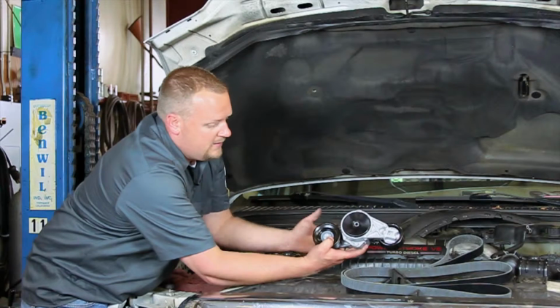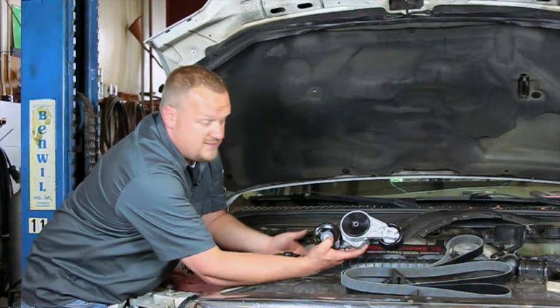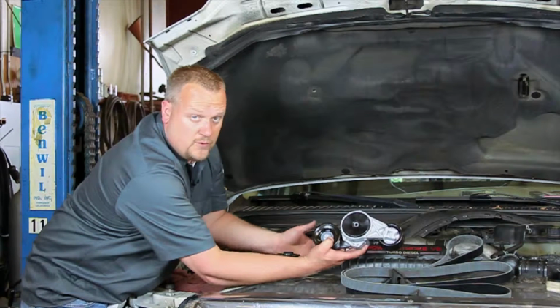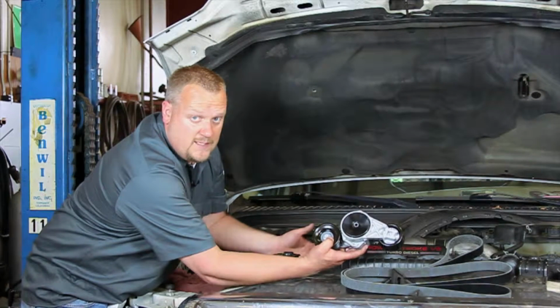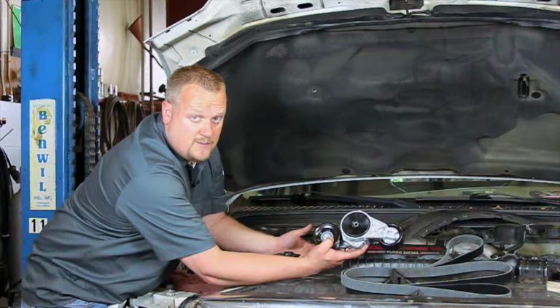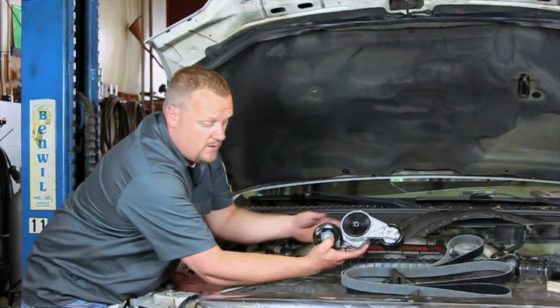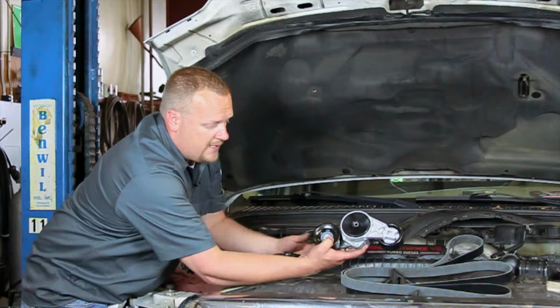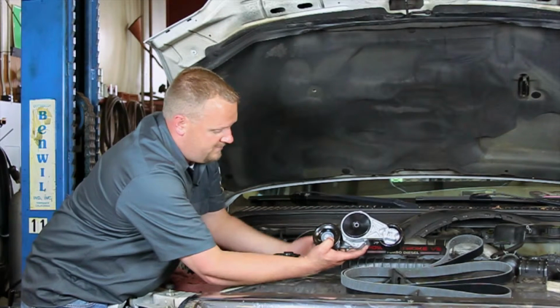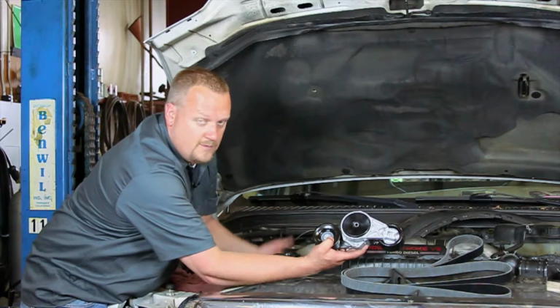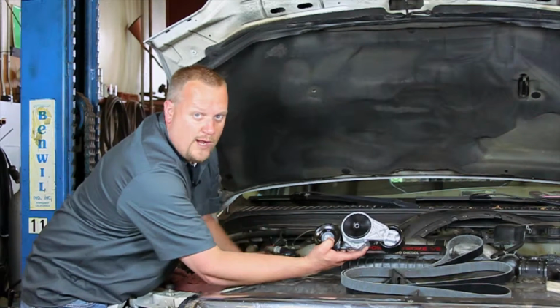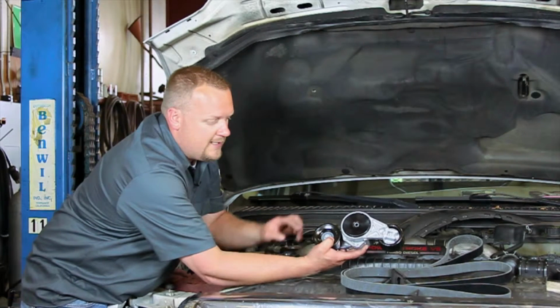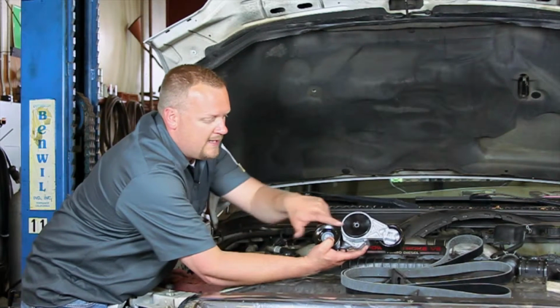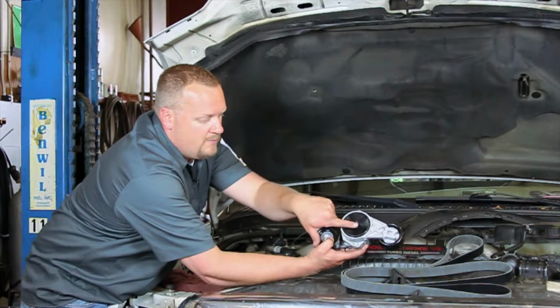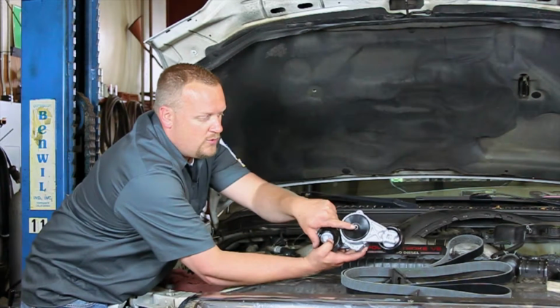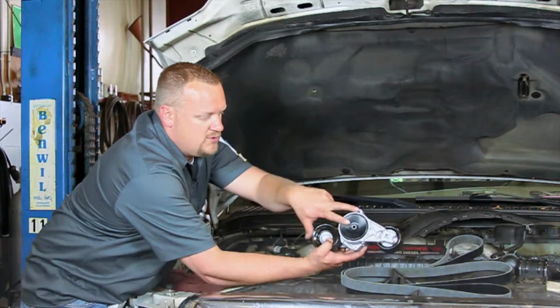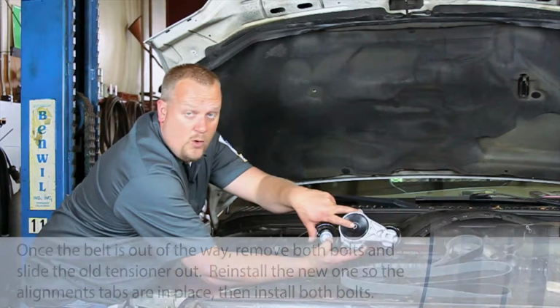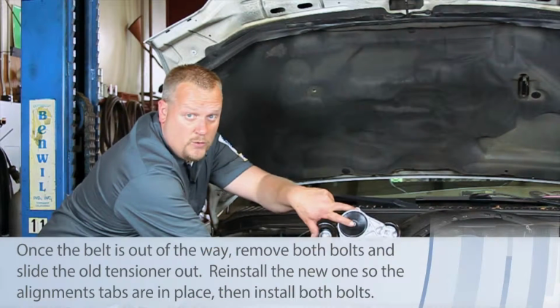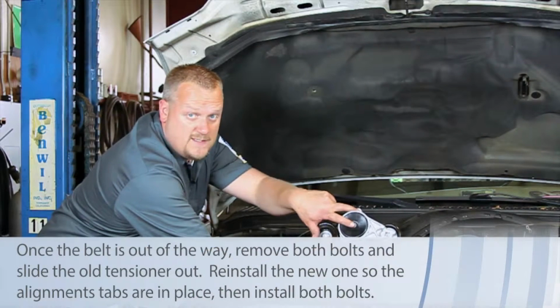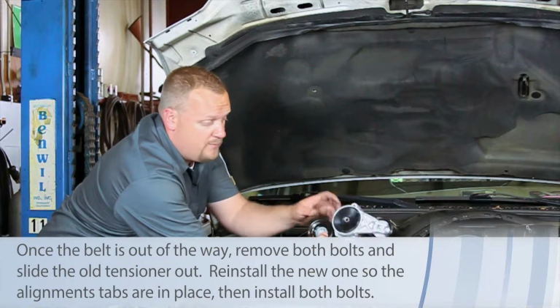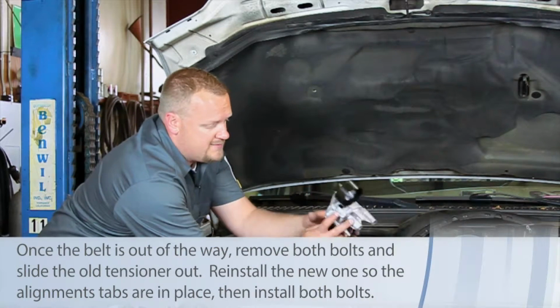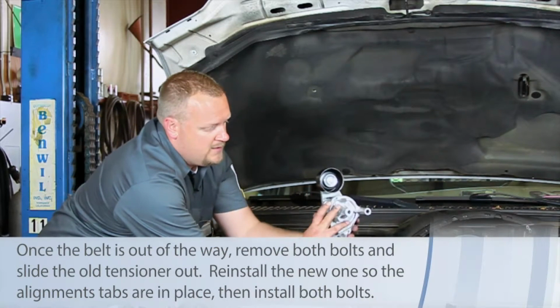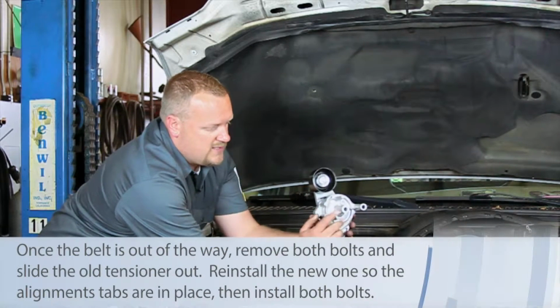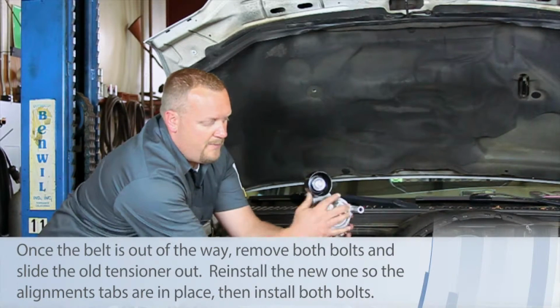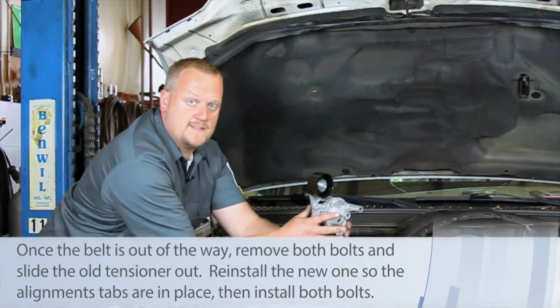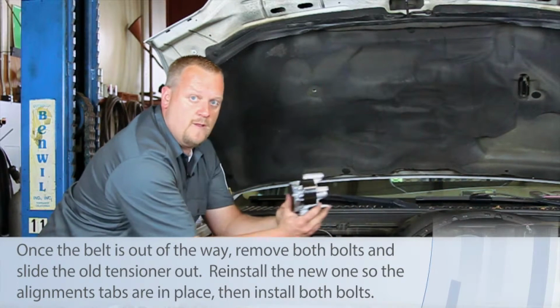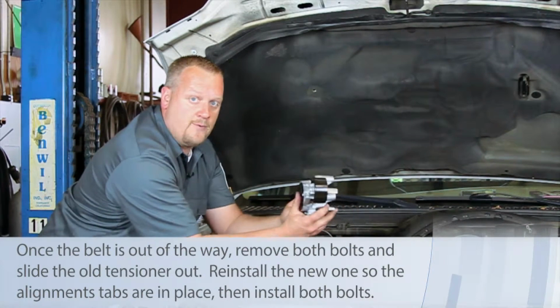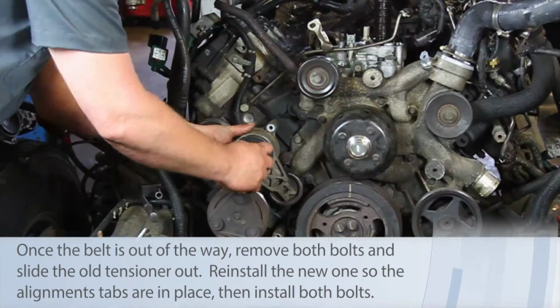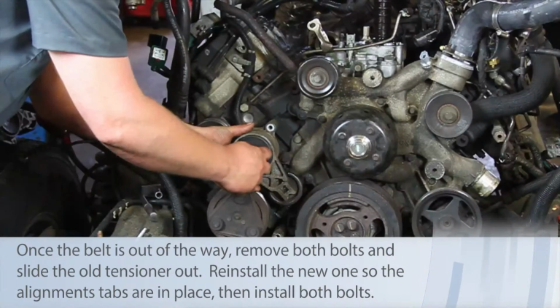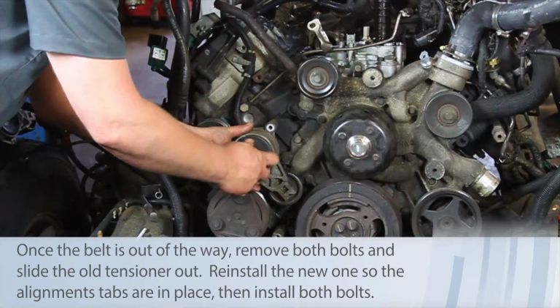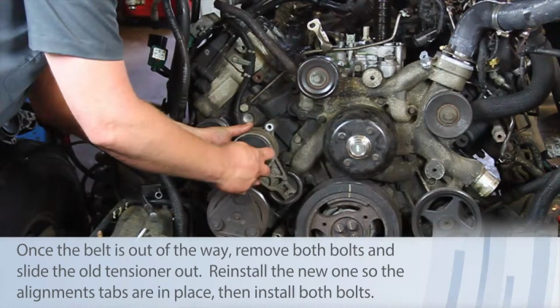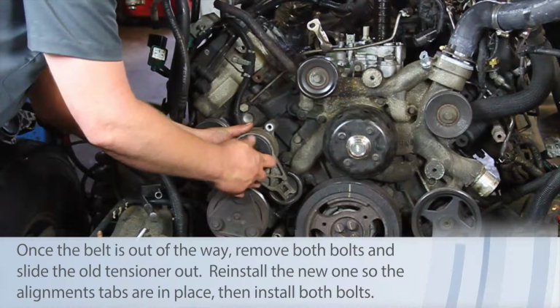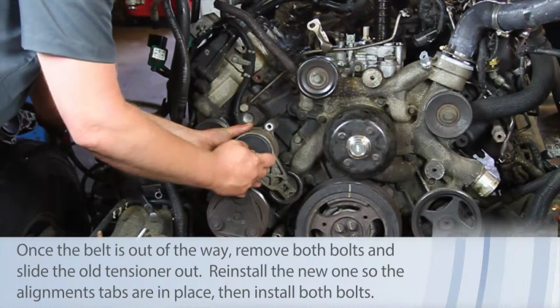It's difficult to see here, so I'm not going to try and cut in on that. There are only two bolts holding this thing in place, and there are a couple of pegs that align it properly.